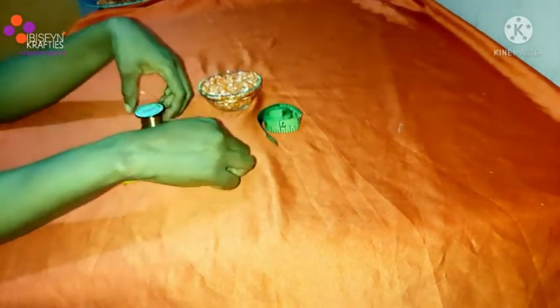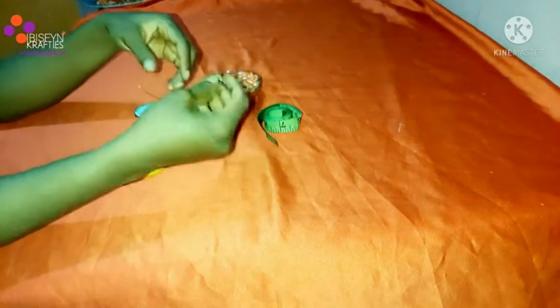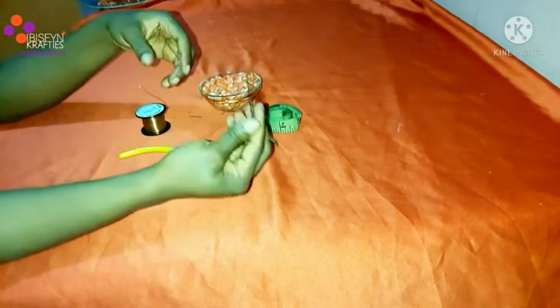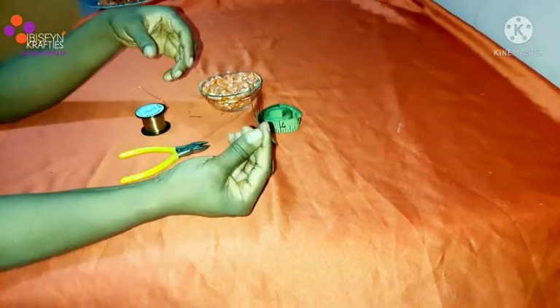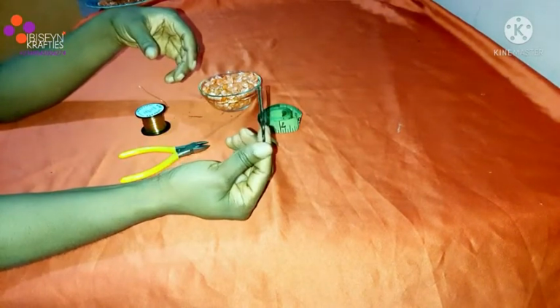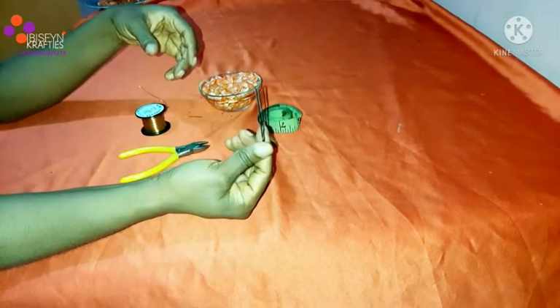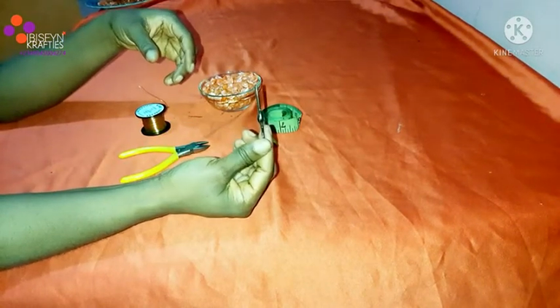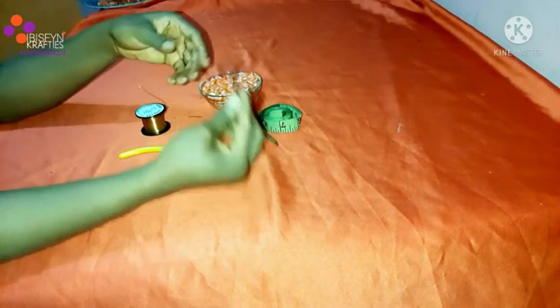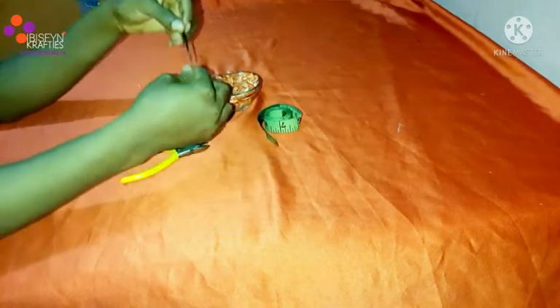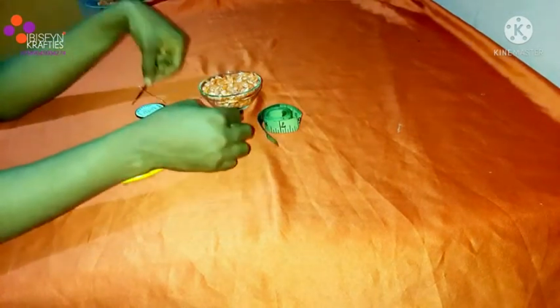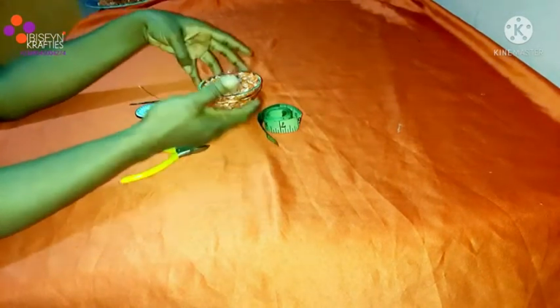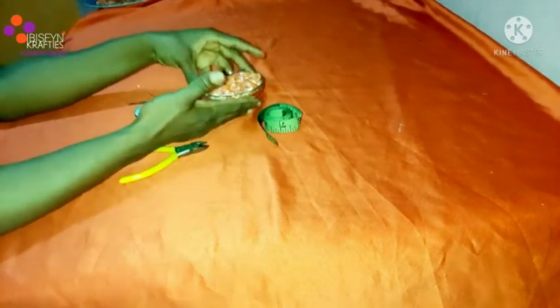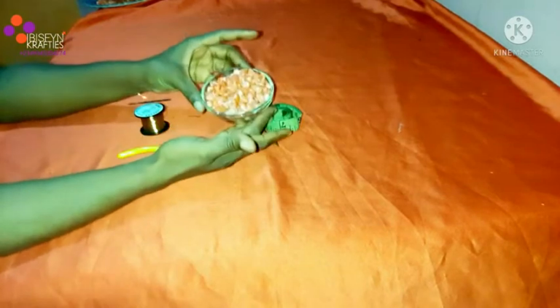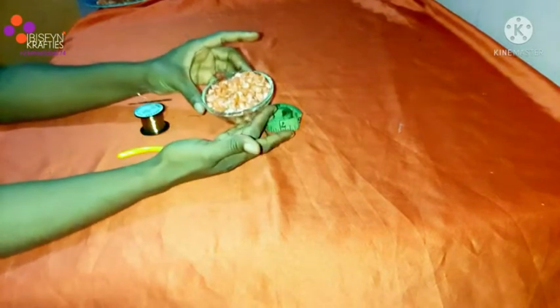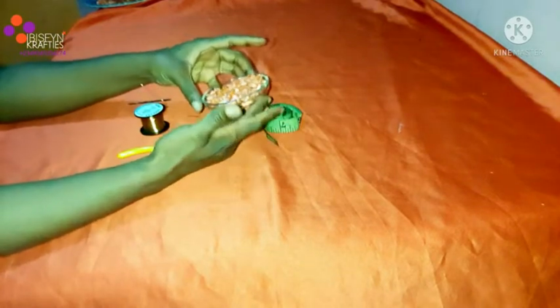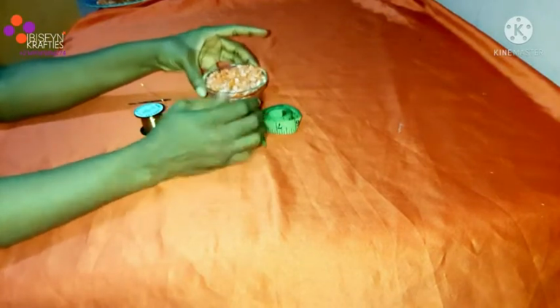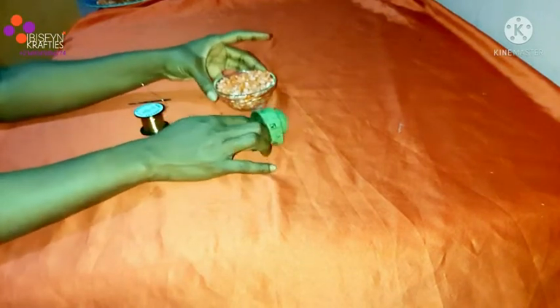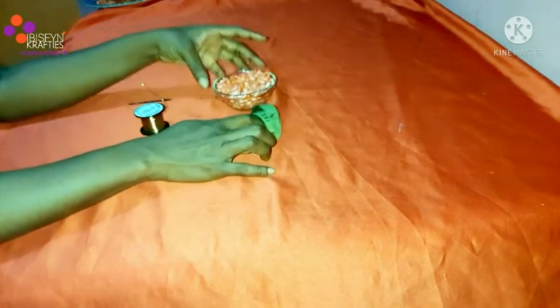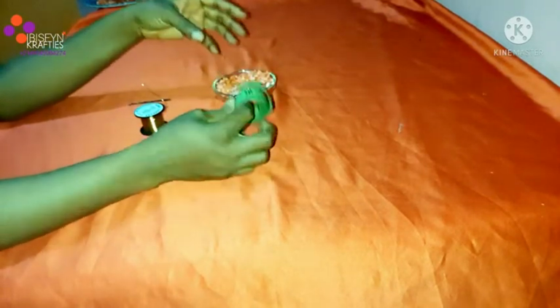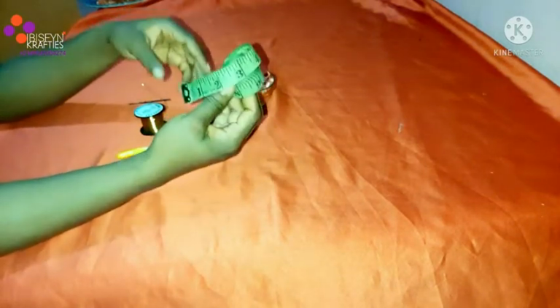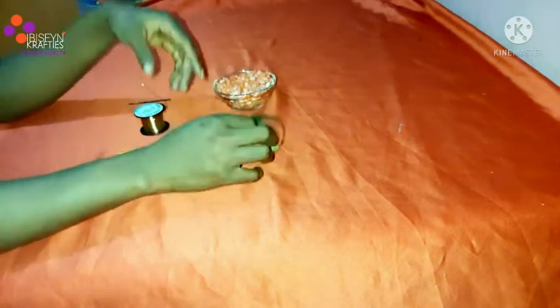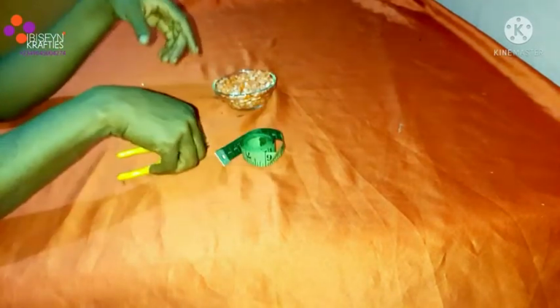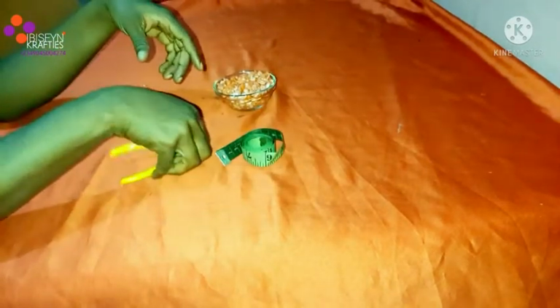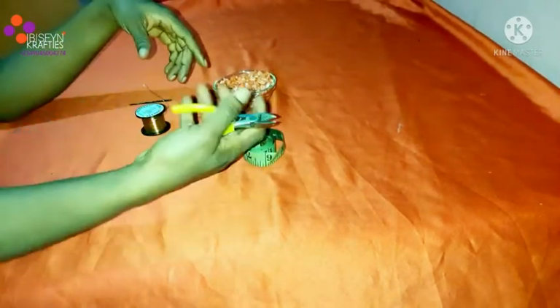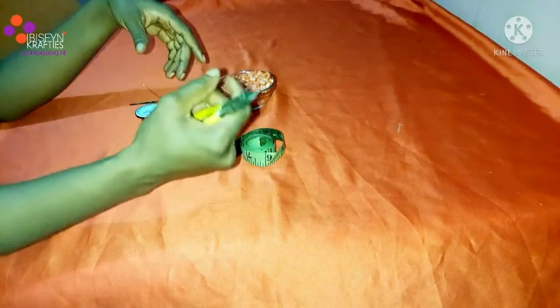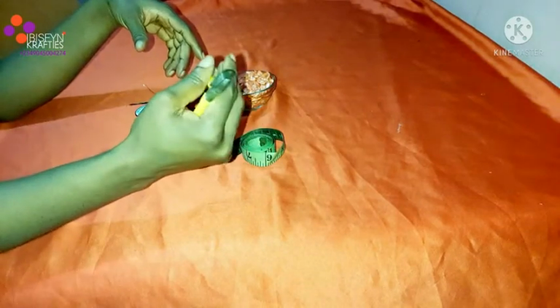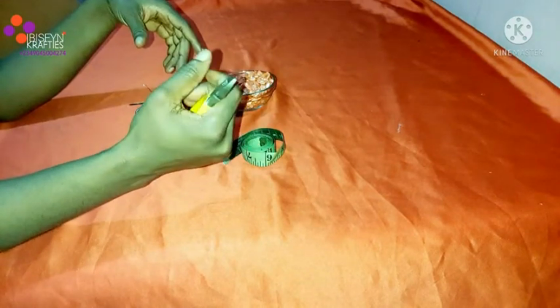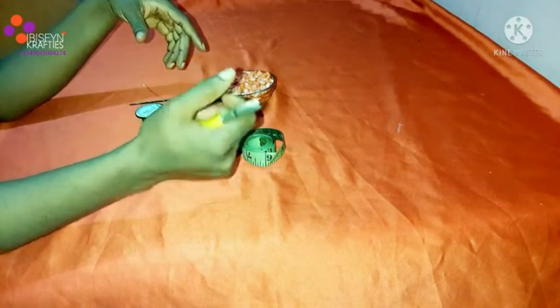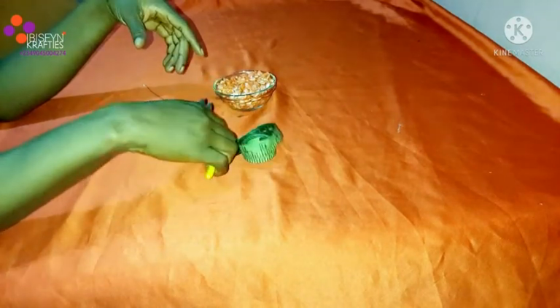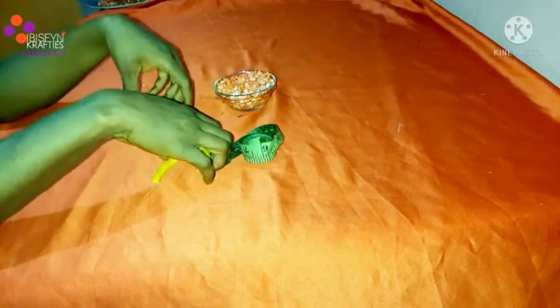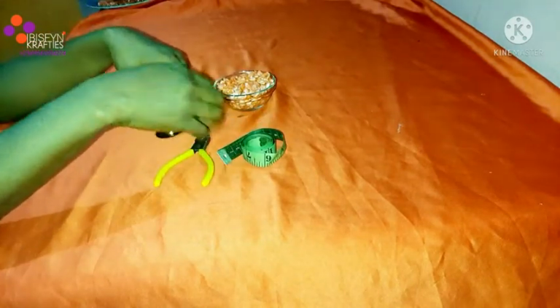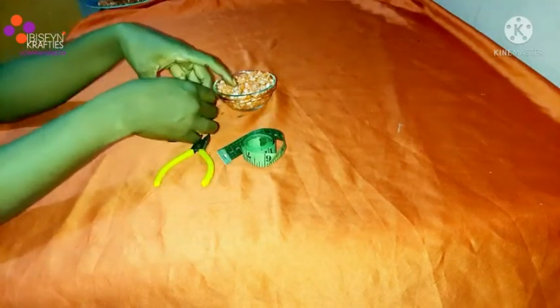For this project, we'll be needing our jewelry wire. I'll be using 0.5mm wire. We'll be needing our hairpin, our coral bead, our tape, and our plier. If you don't have a plier, you can use your scissors to cut.